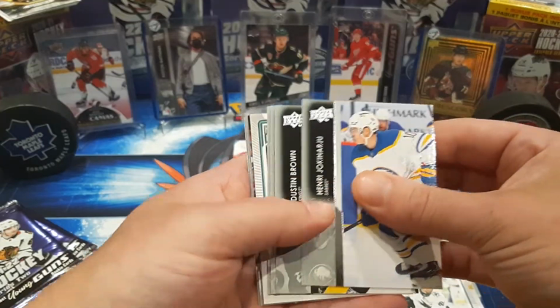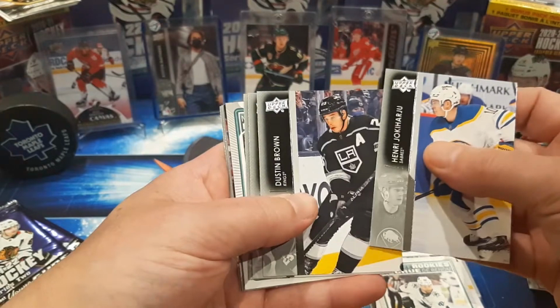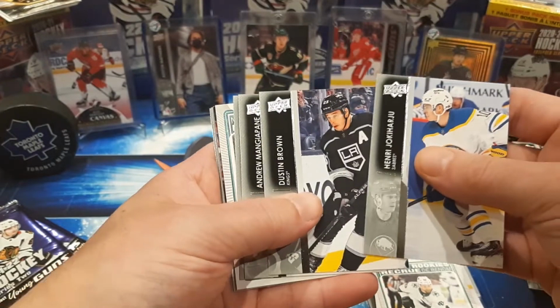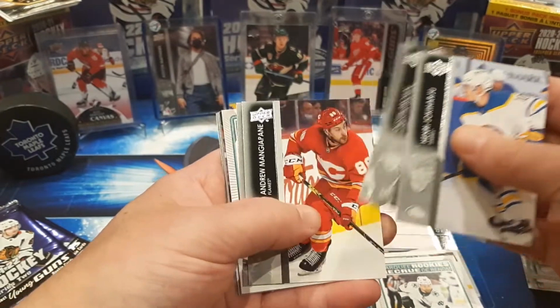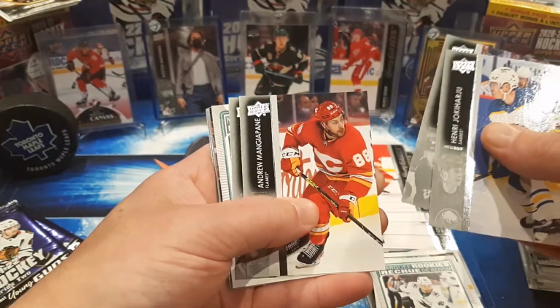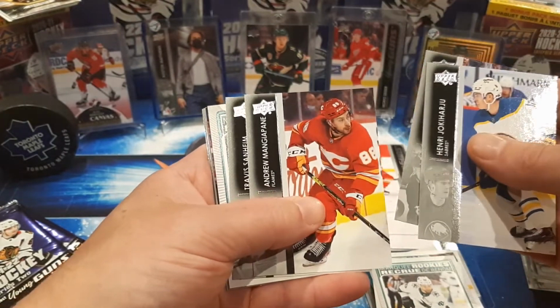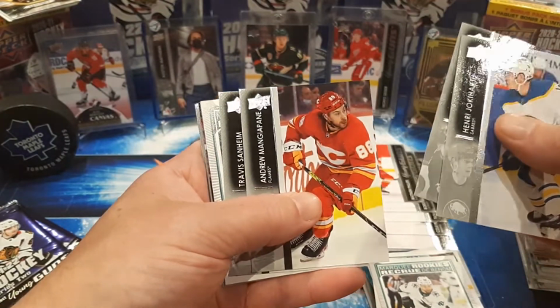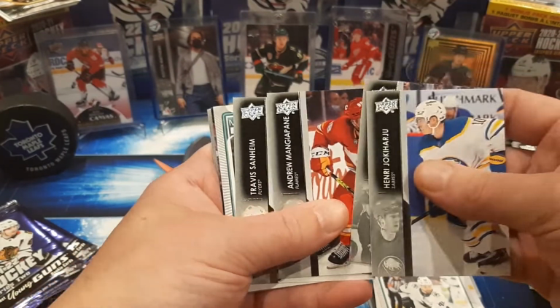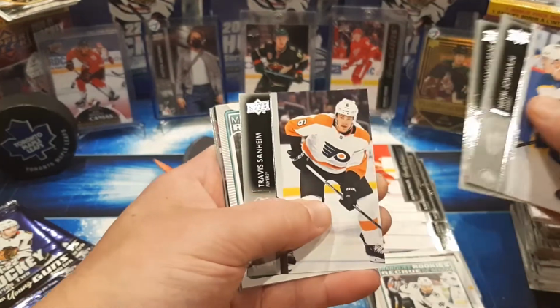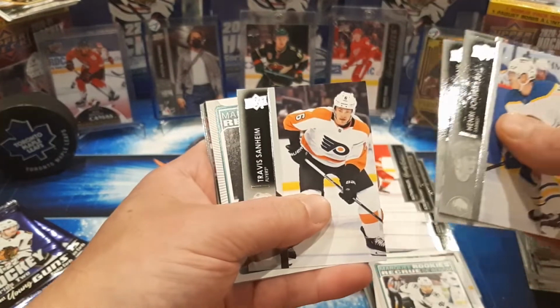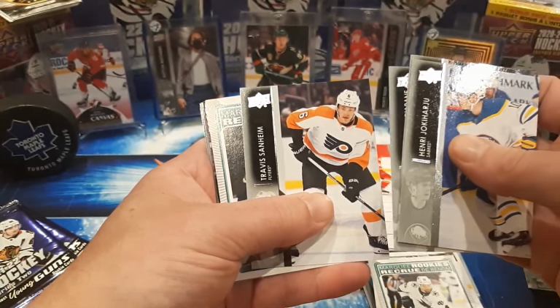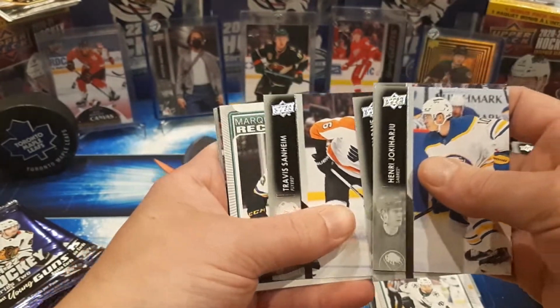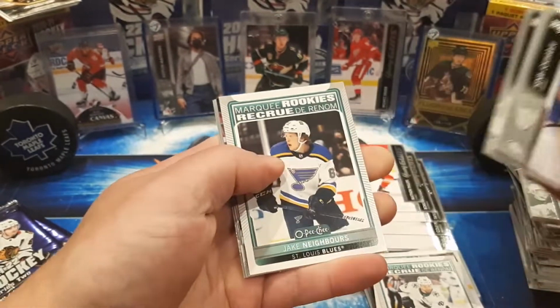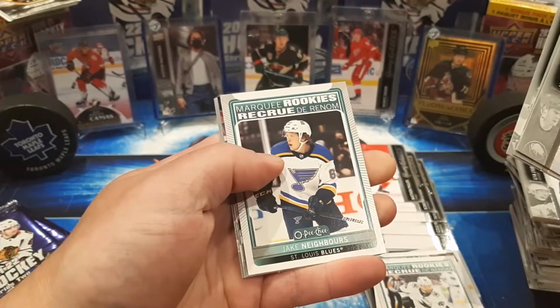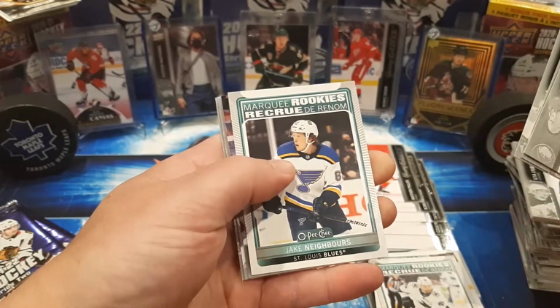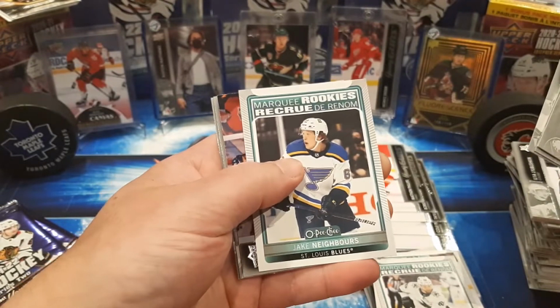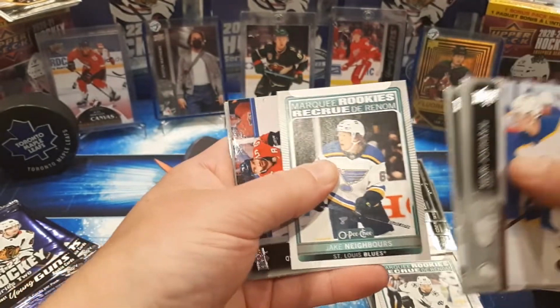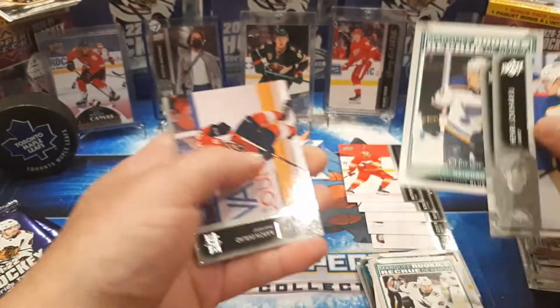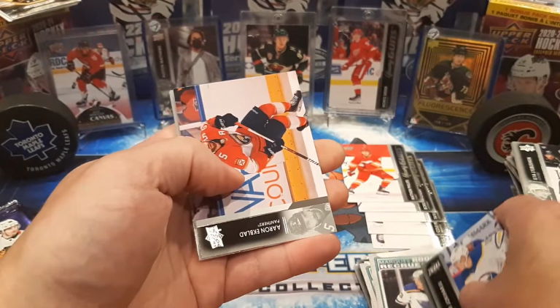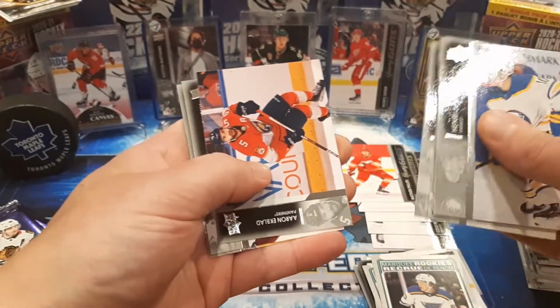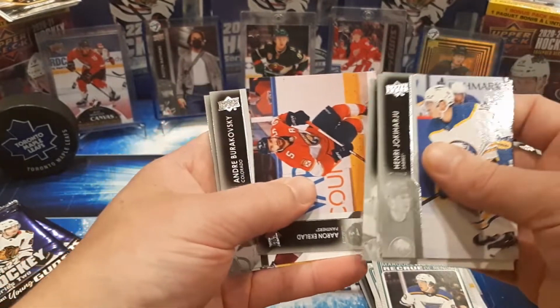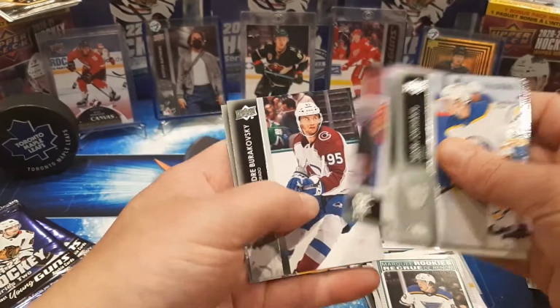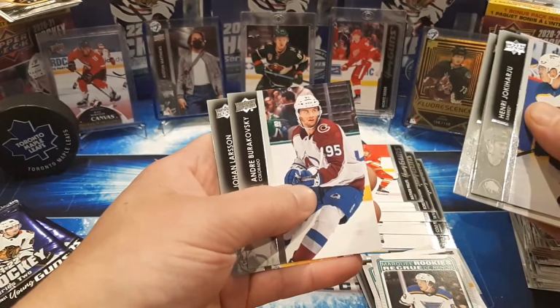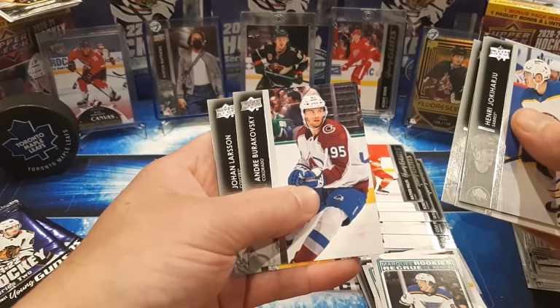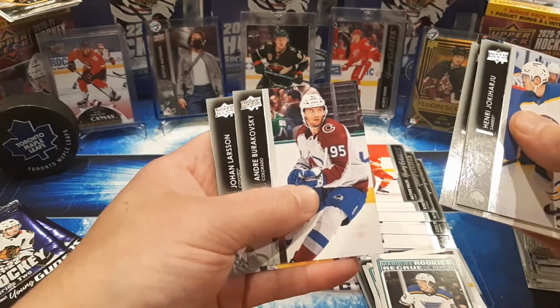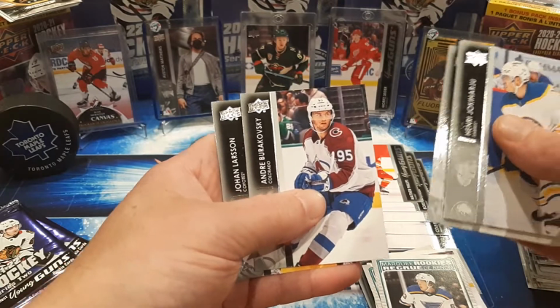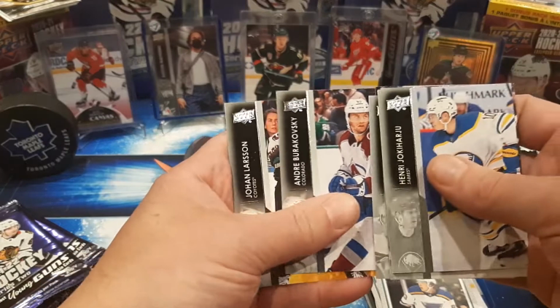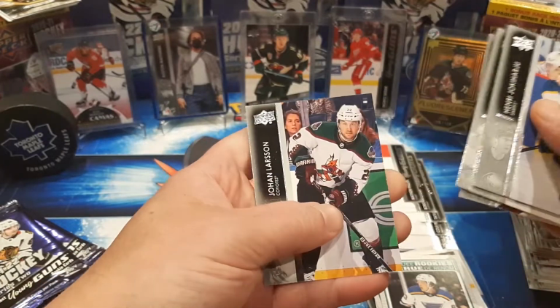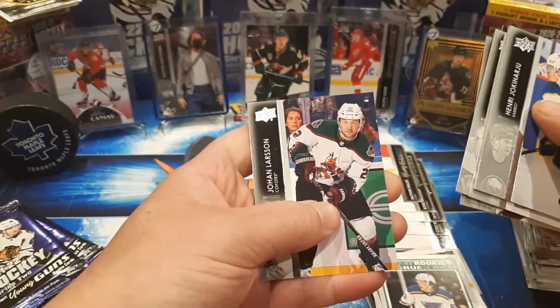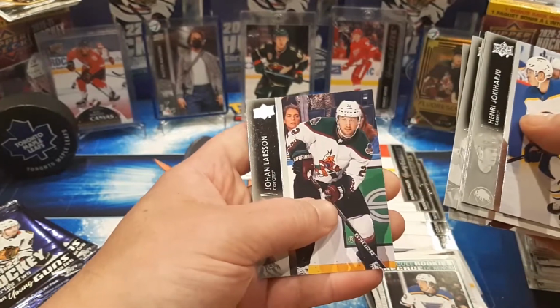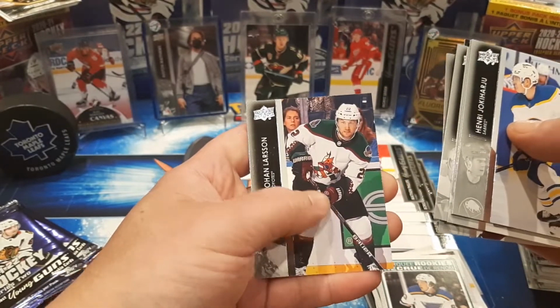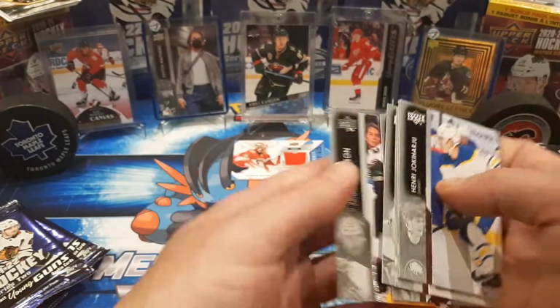Yogi Haru, Dustin Brown, Mangiapani, Calgary Flames, Sanheim, Jake Neighbors, Marky Rookie, Ekblad, Burakovsky, and Johan Larsson.